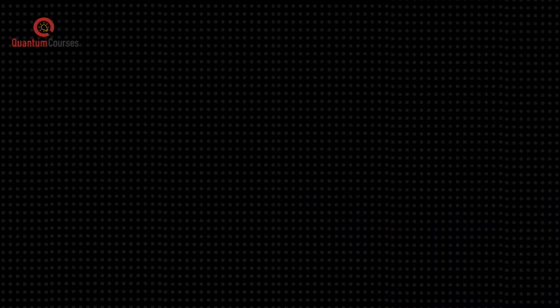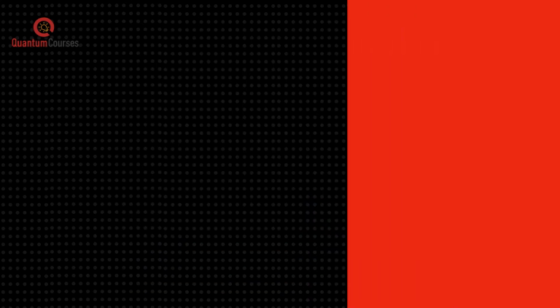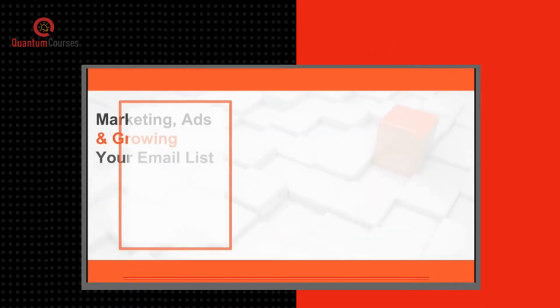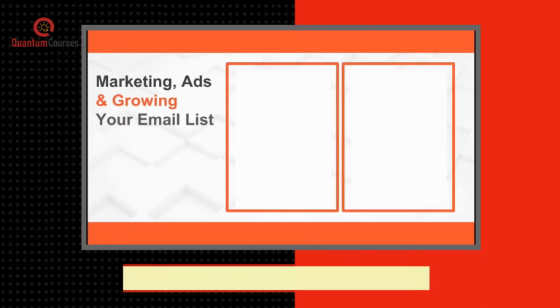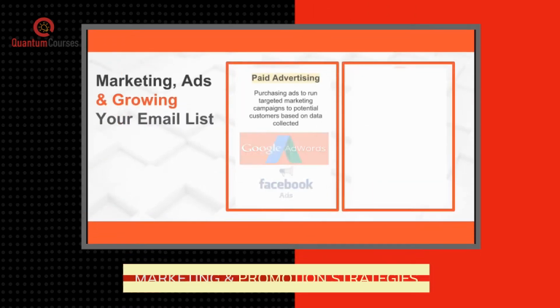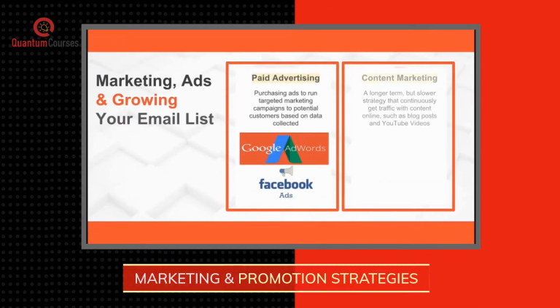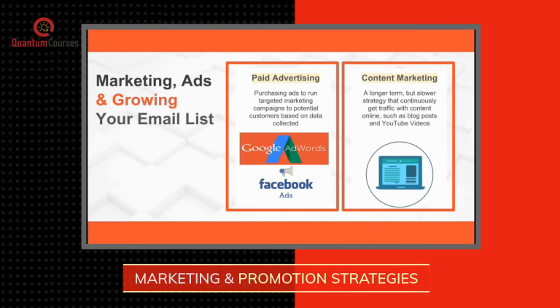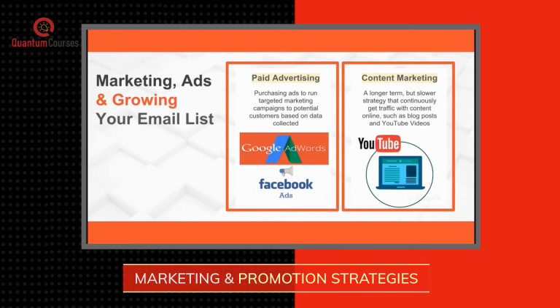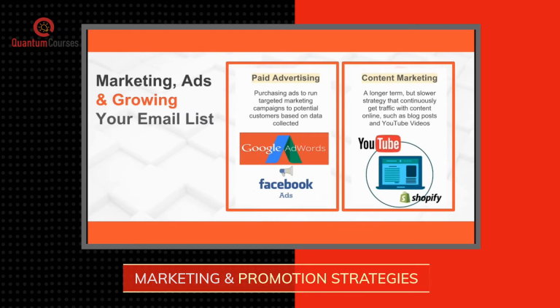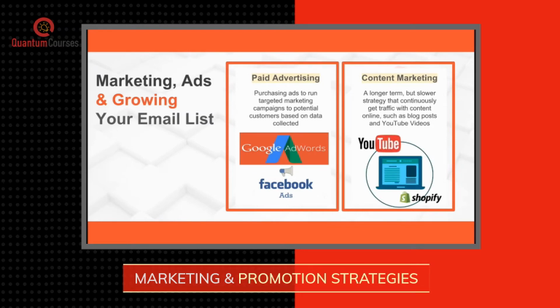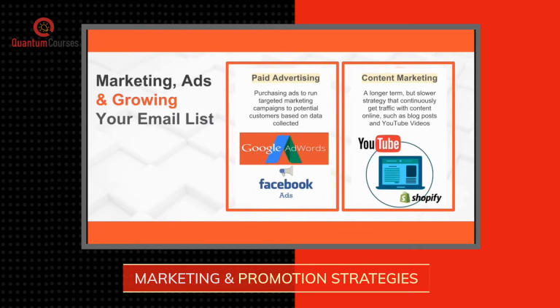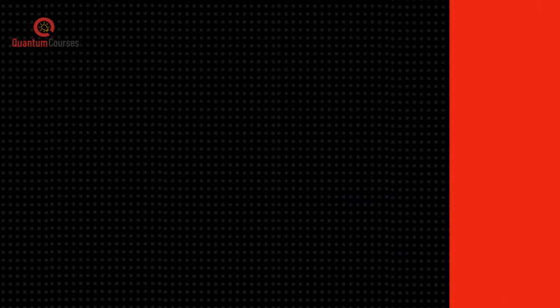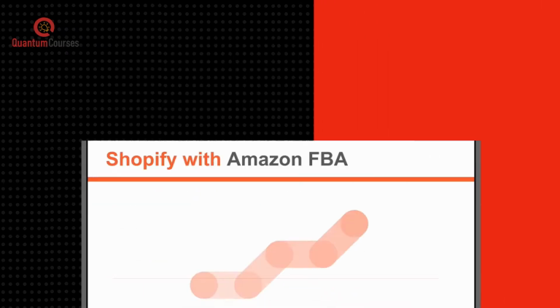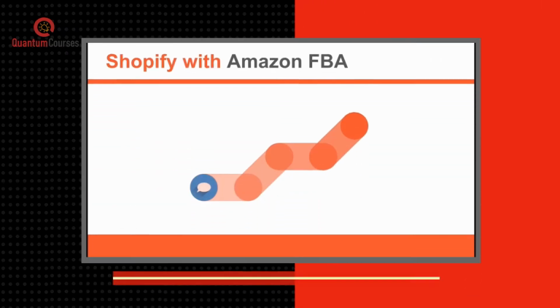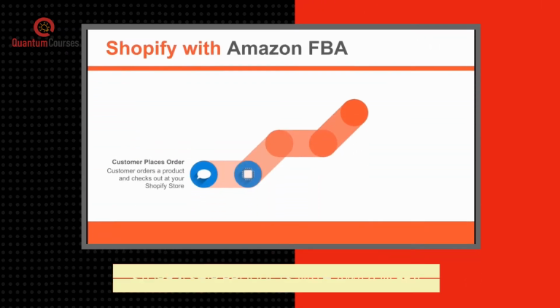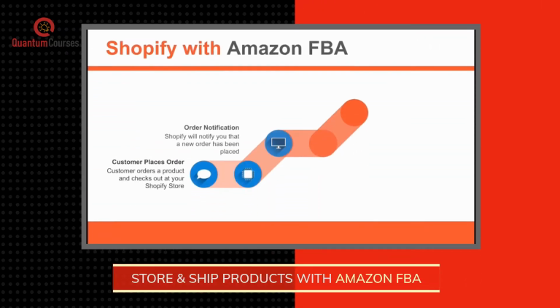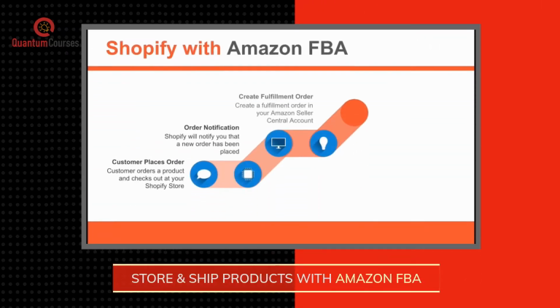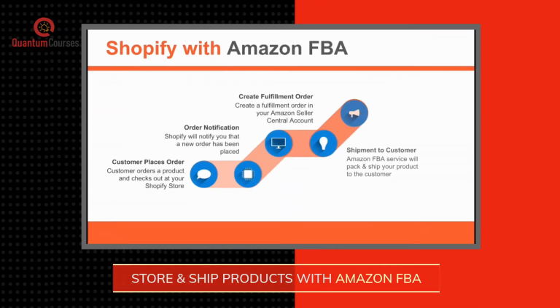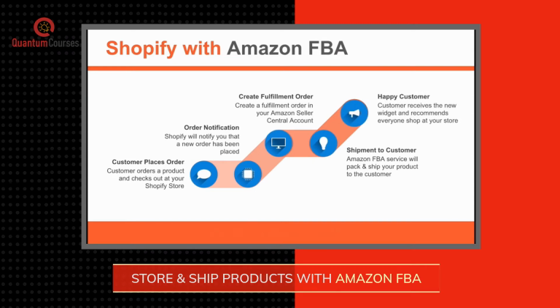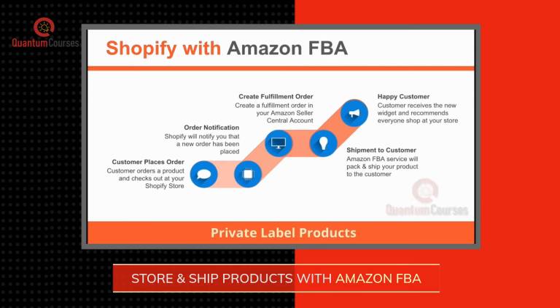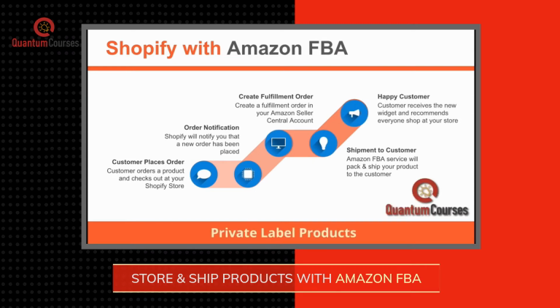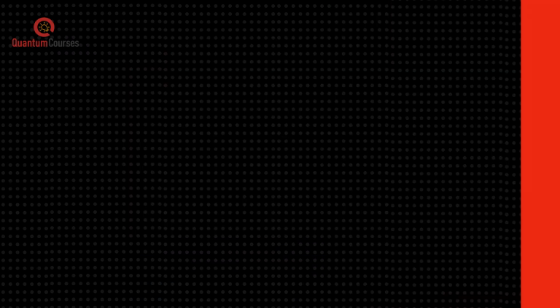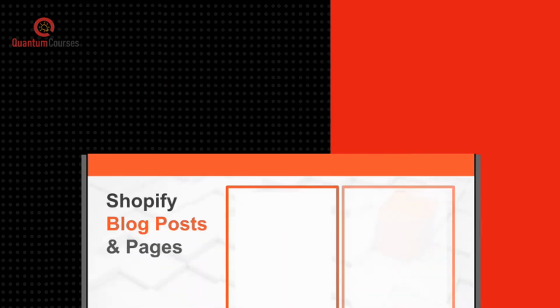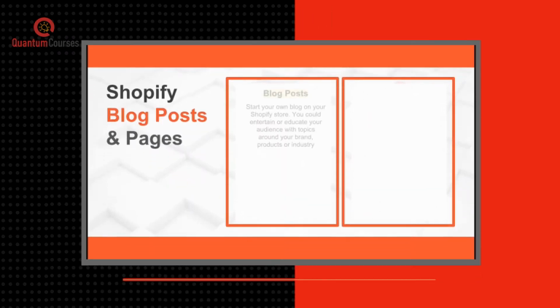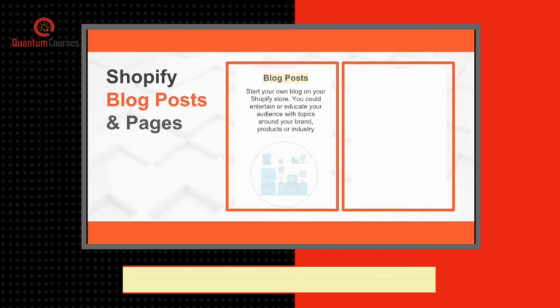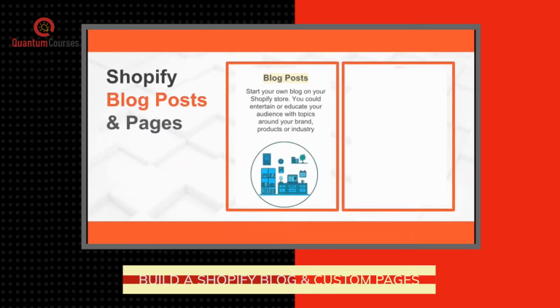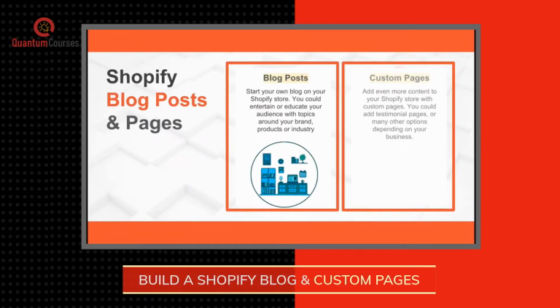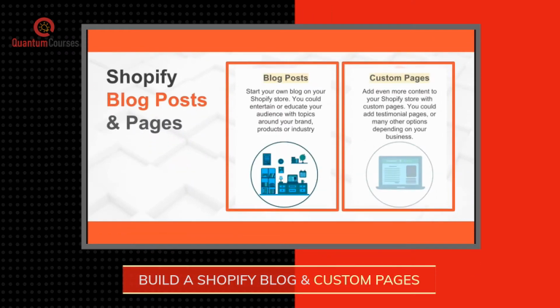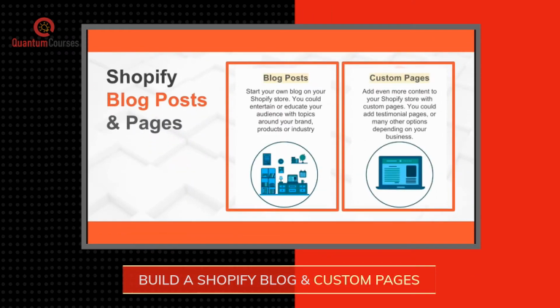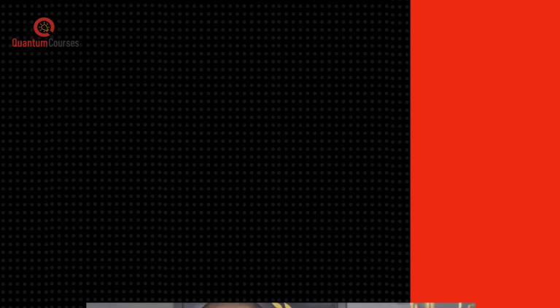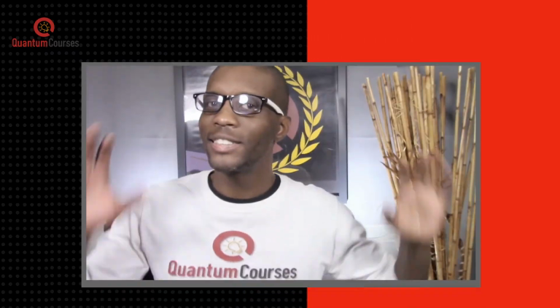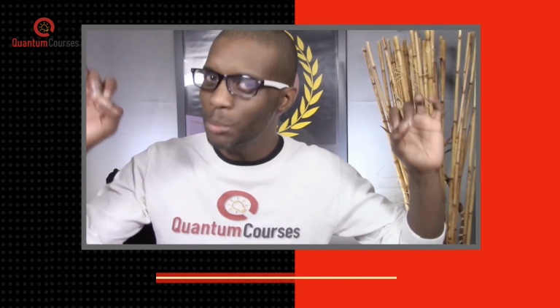Marketing and promotion strategies to get more customers and increase sales. Store your inventory and fulfill customer orders using Amazon FBA. Start a Shopify blog and create custom pages. And tons more.